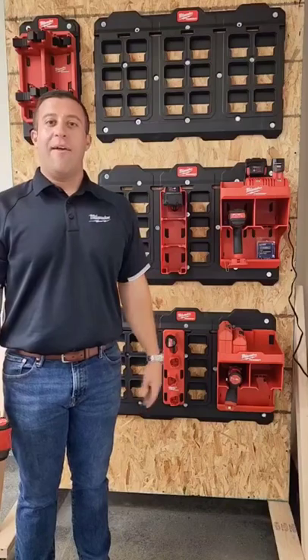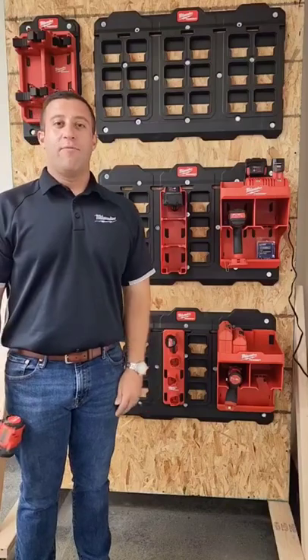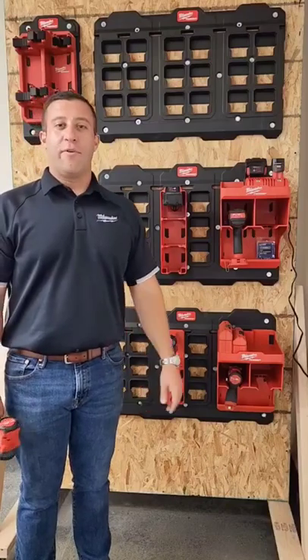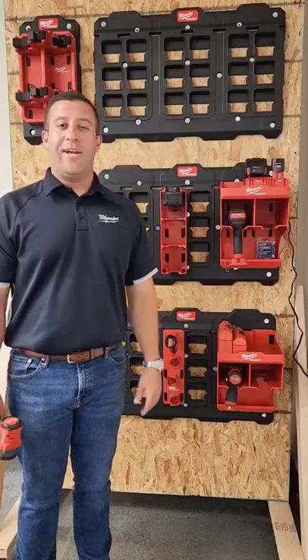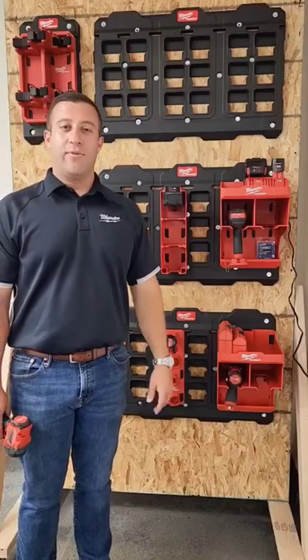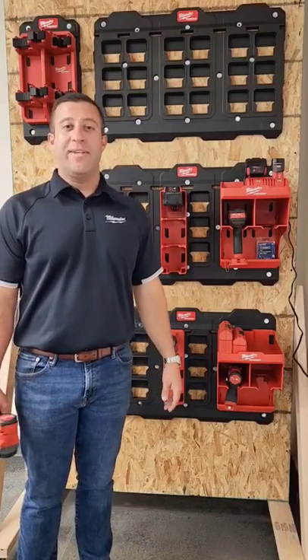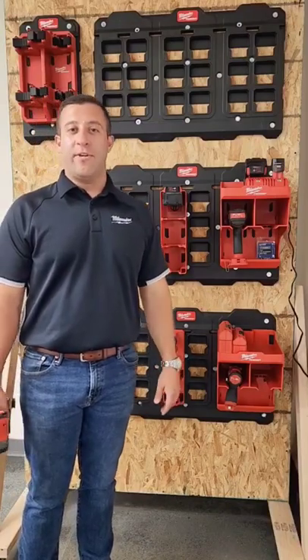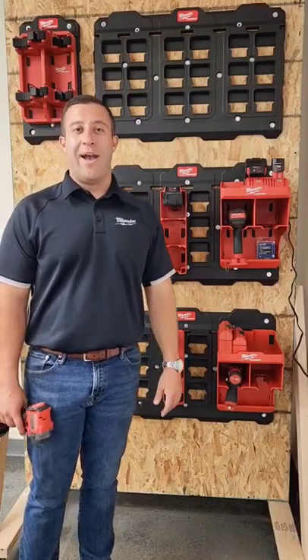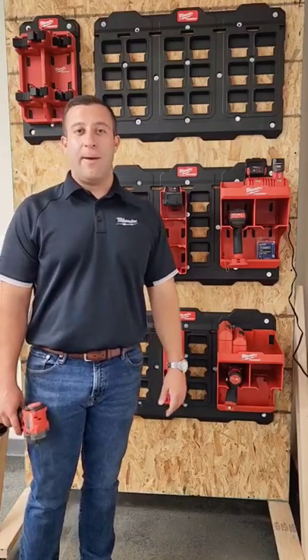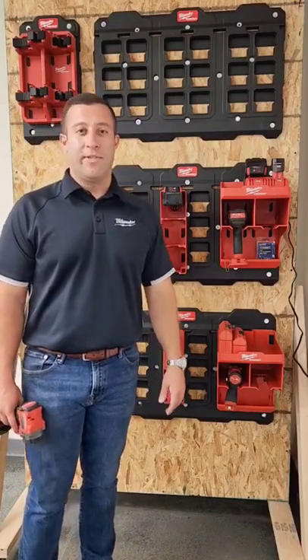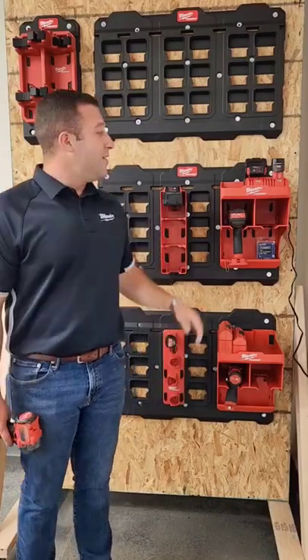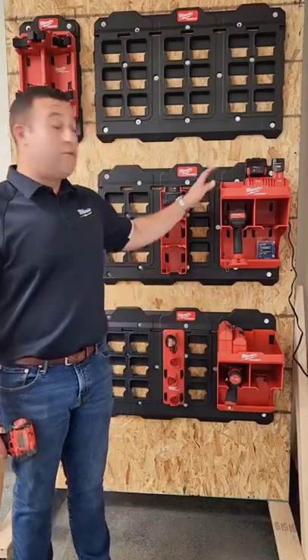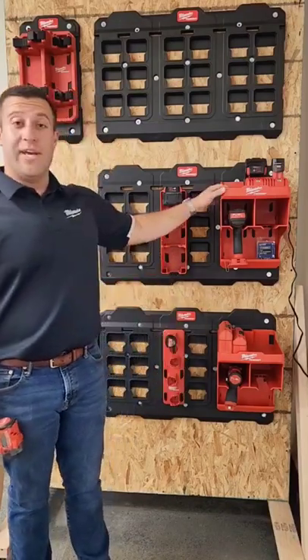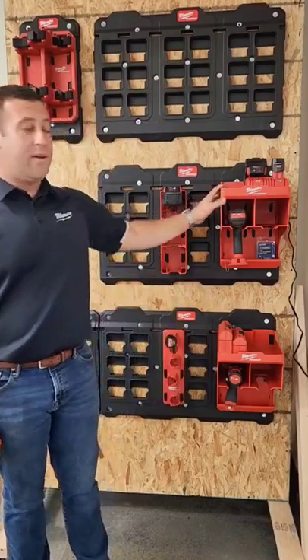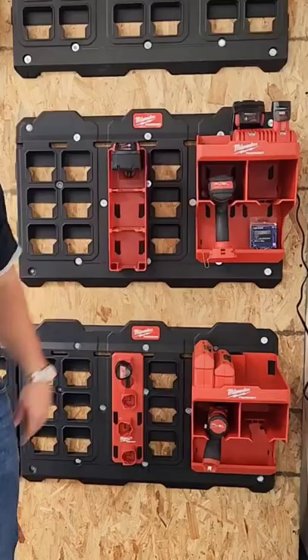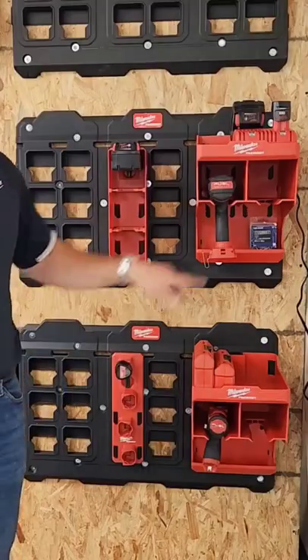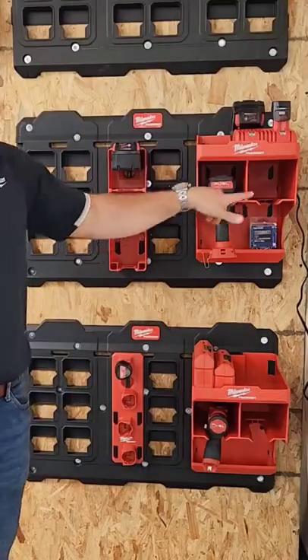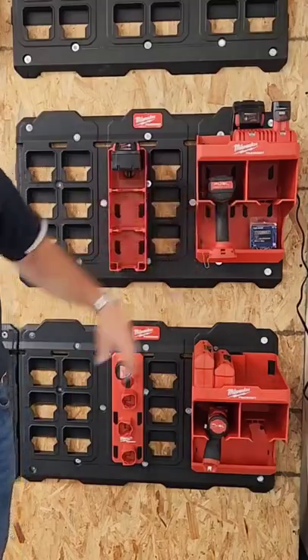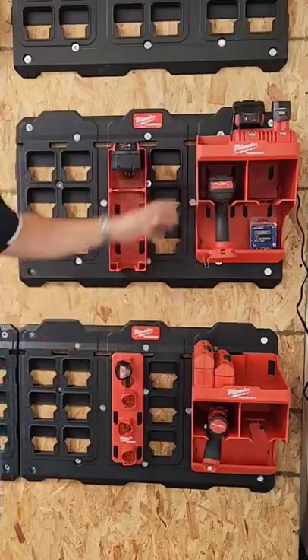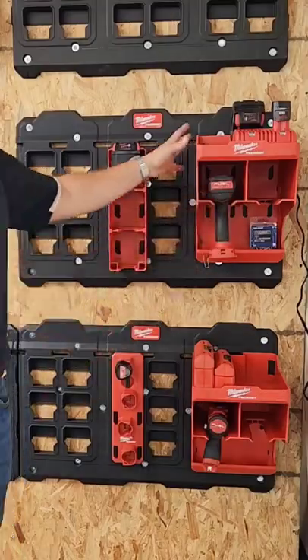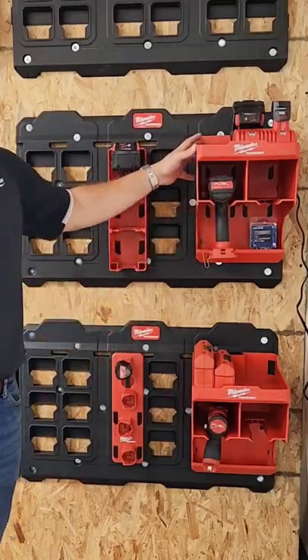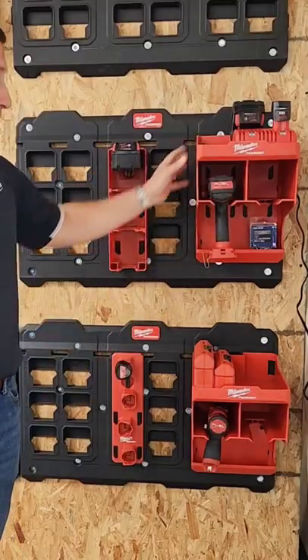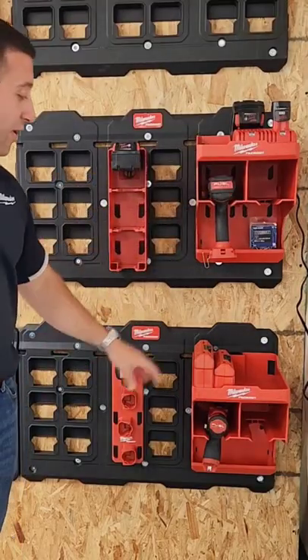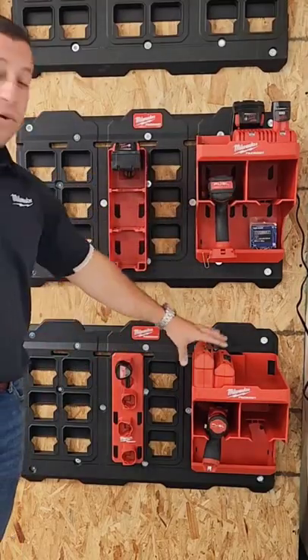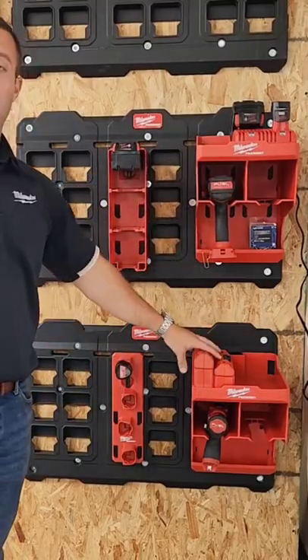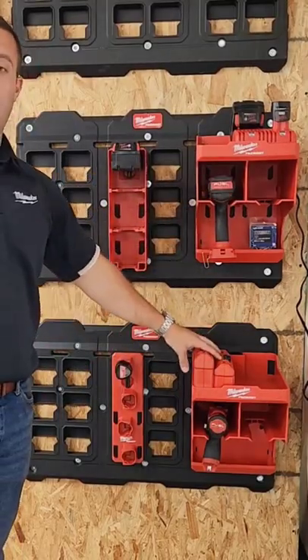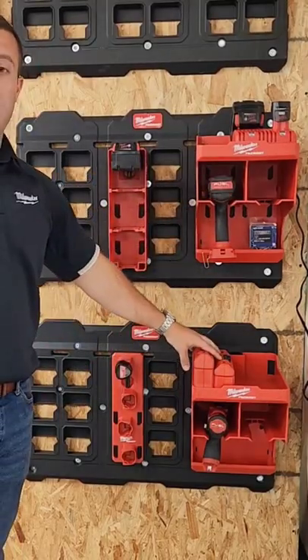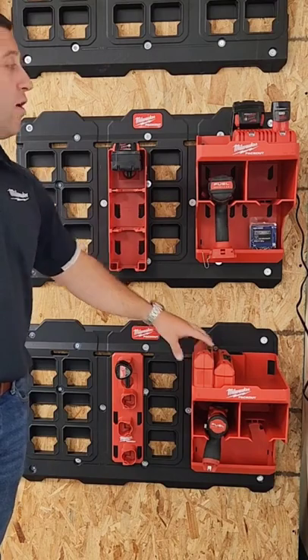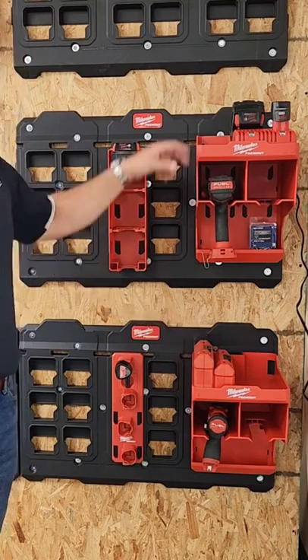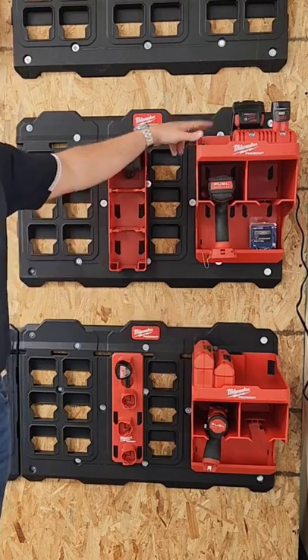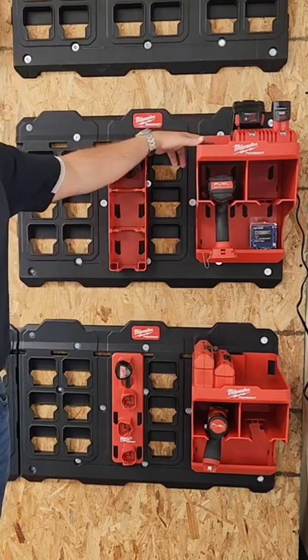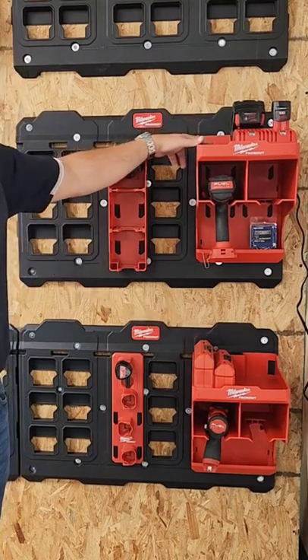Hey everyone, Ryan from Milwaukee here with Tulip, and today we're talking Packout Shop Storage. This is the new tool station, meant to hold two drills. It also has a shelf on the top where you can either put your Shockwave bit kit or you can put your M18 charger.